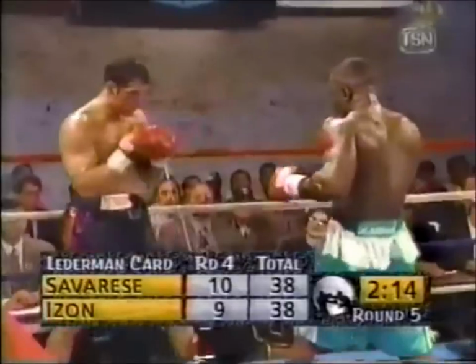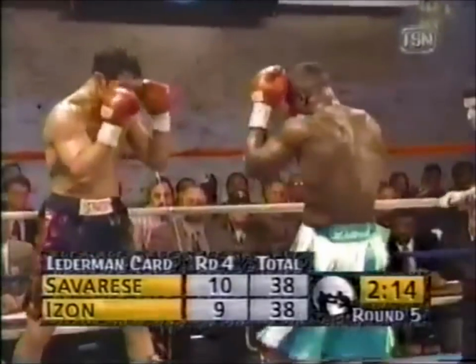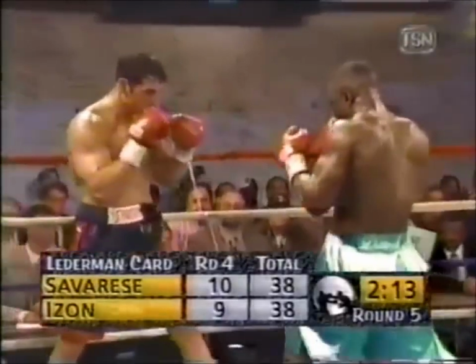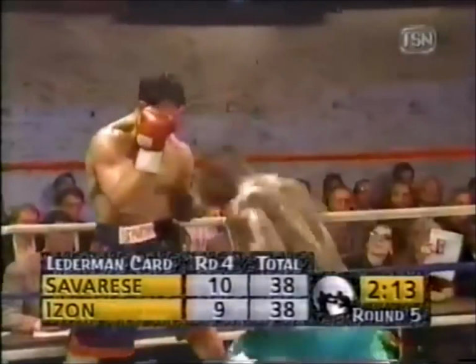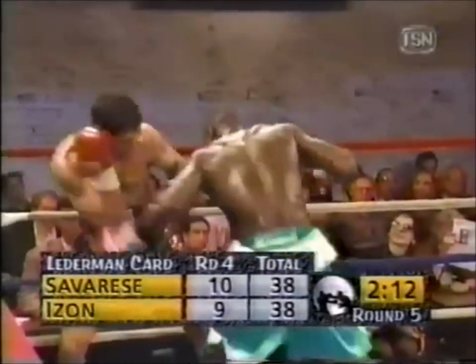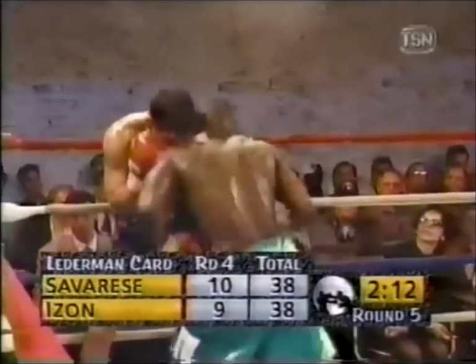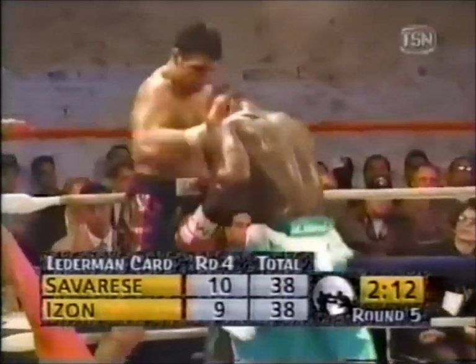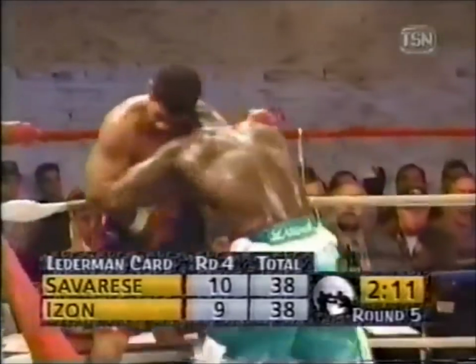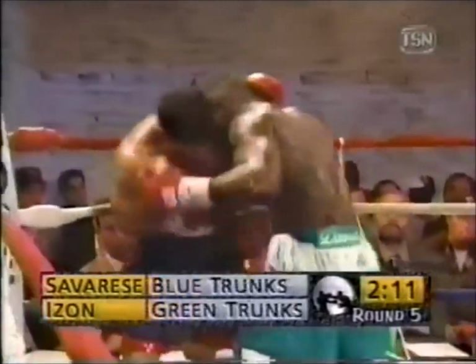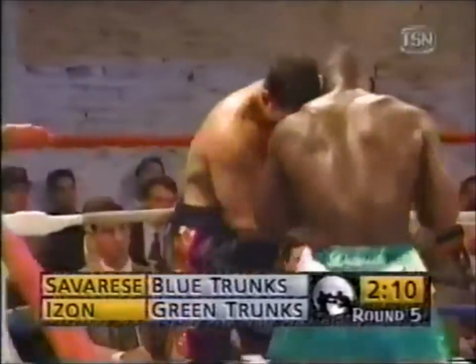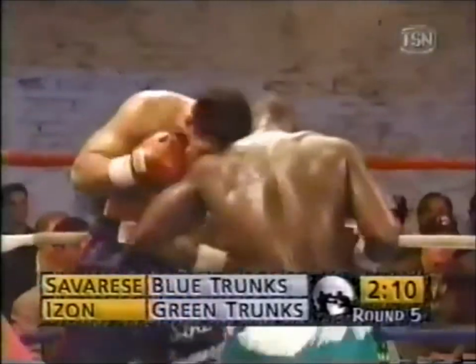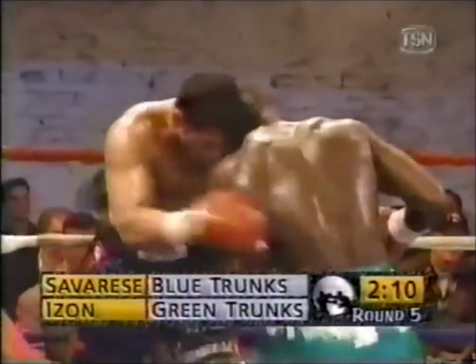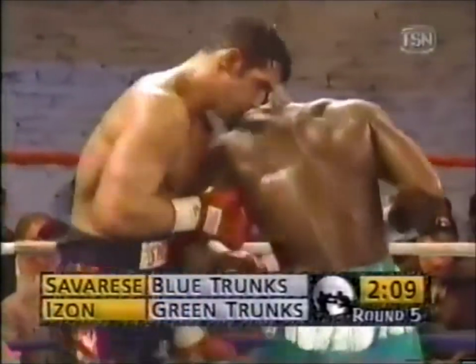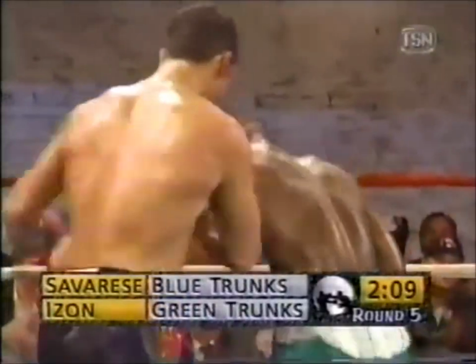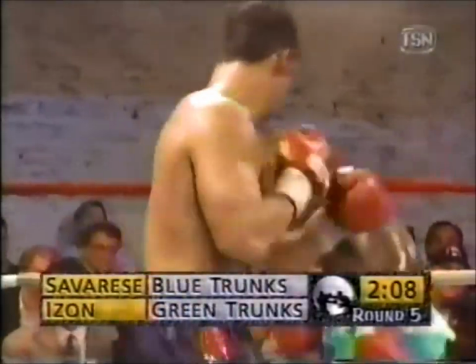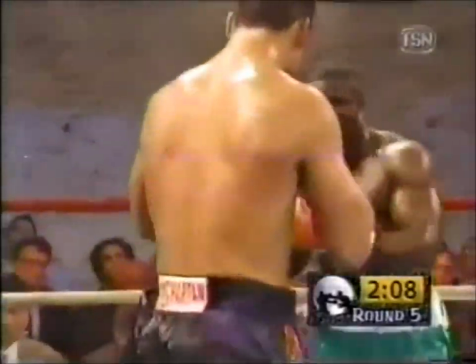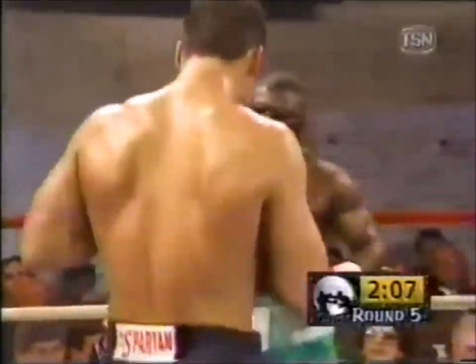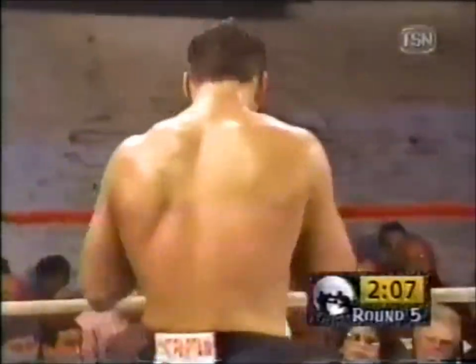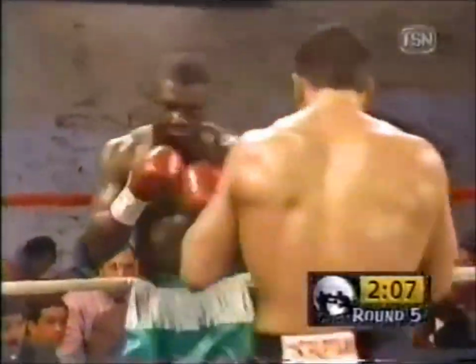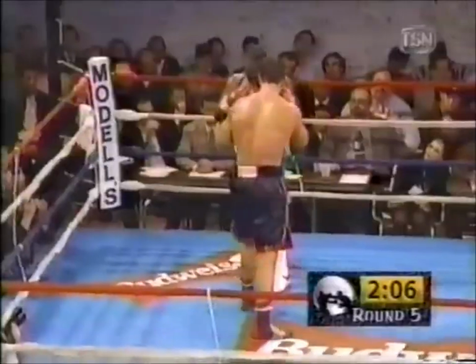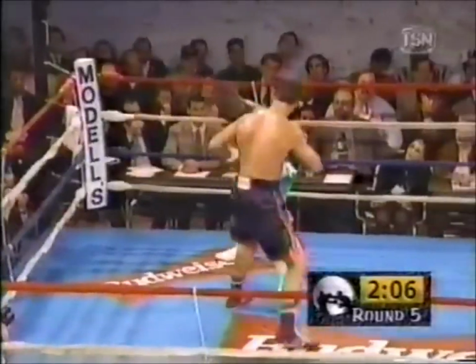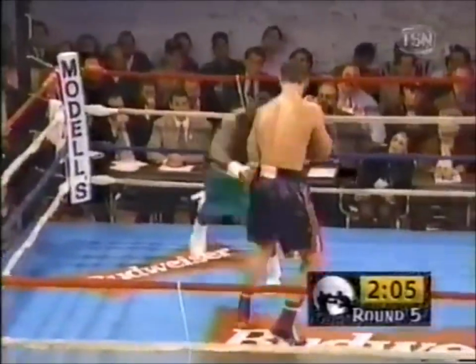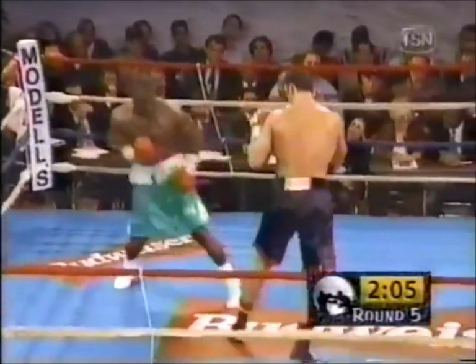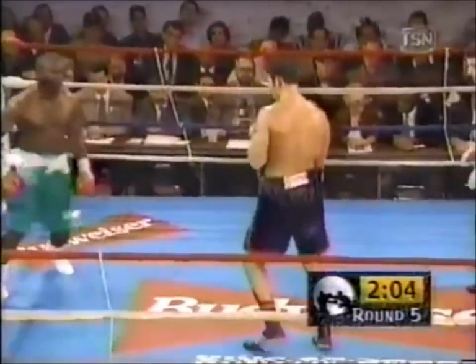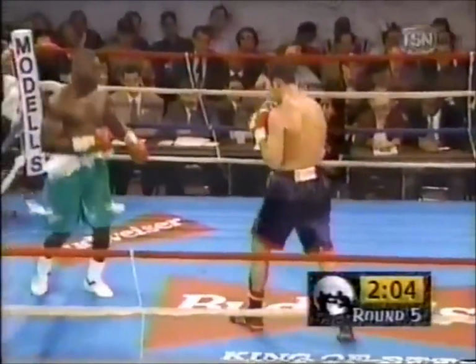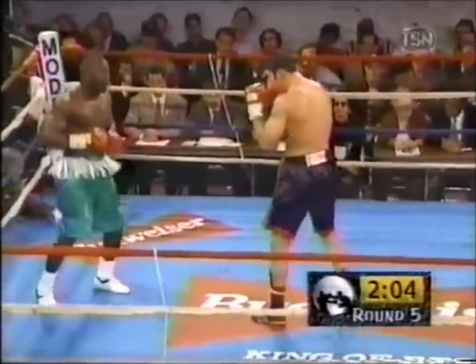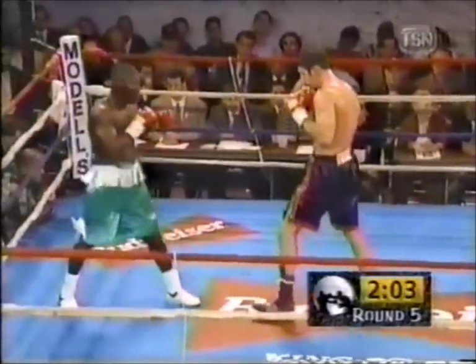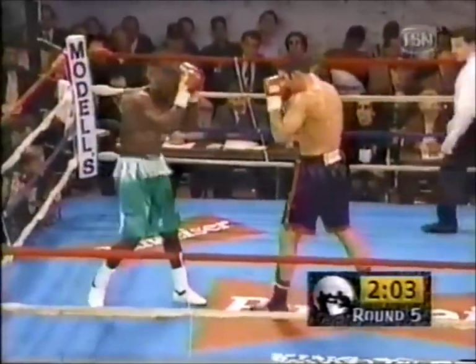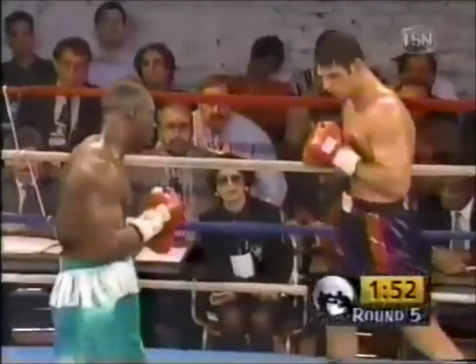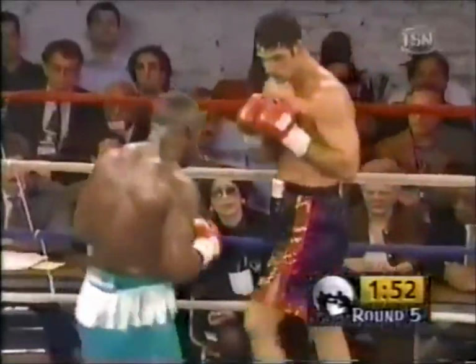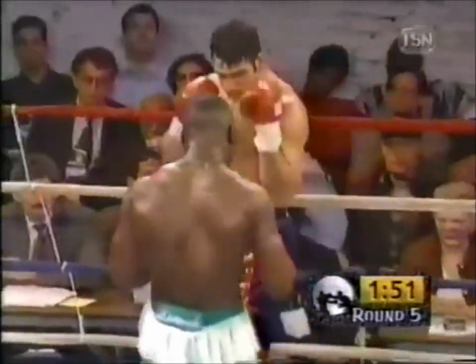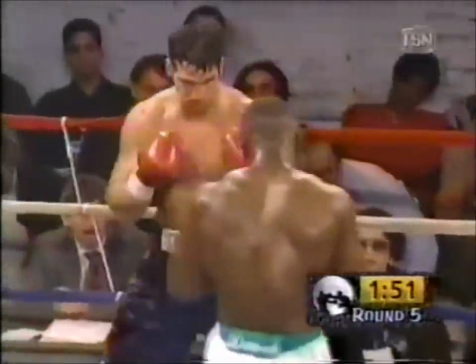I've got it all even — two rounds apiece, 38-38. Judges look so much for effective aggressiveness. David Aizan is carrying his fight to Lou Savary's, and that's why I thought David won rounds one and three. What's your take on that, Ray?